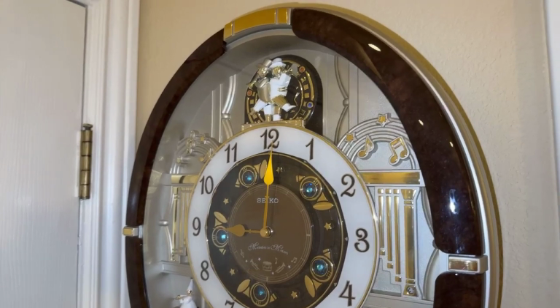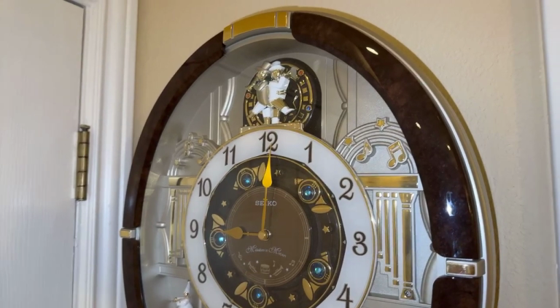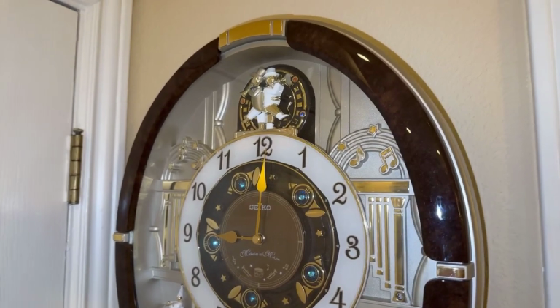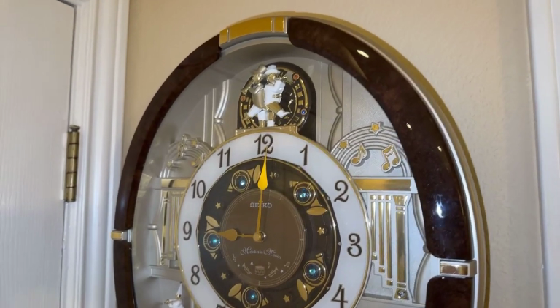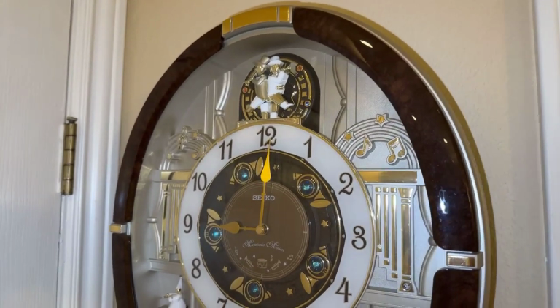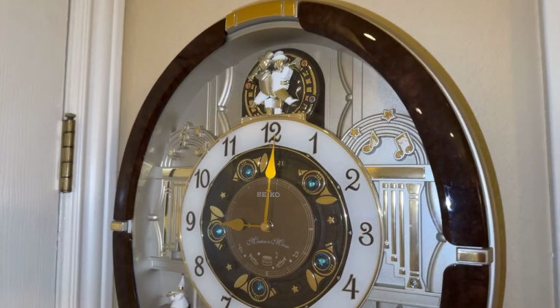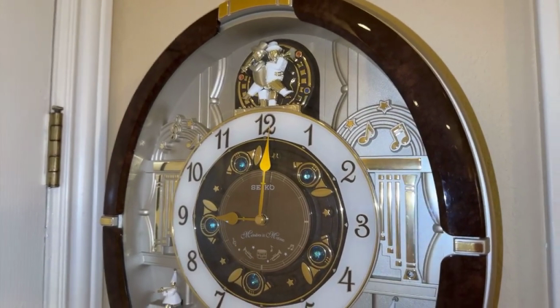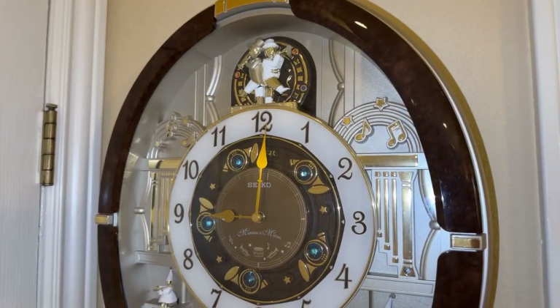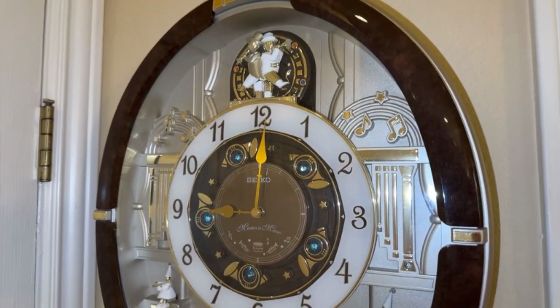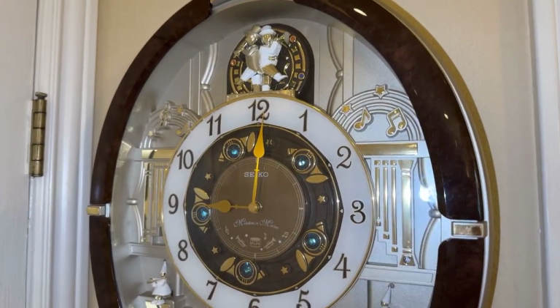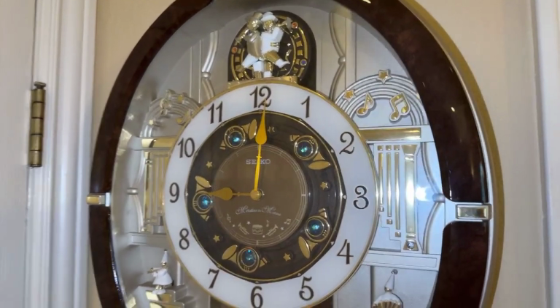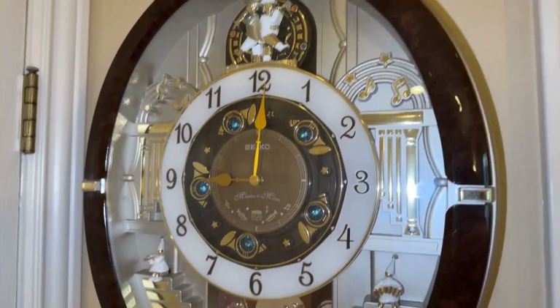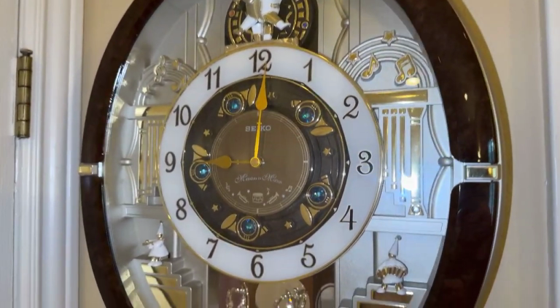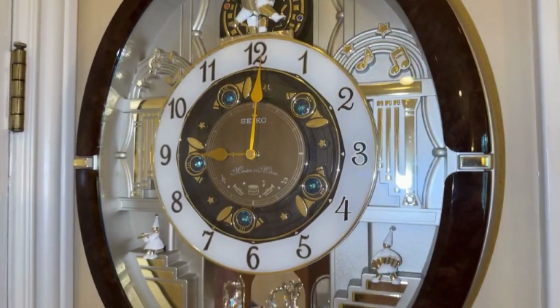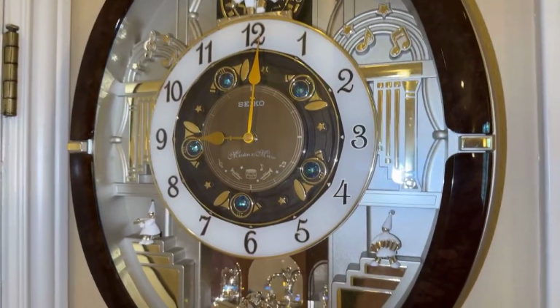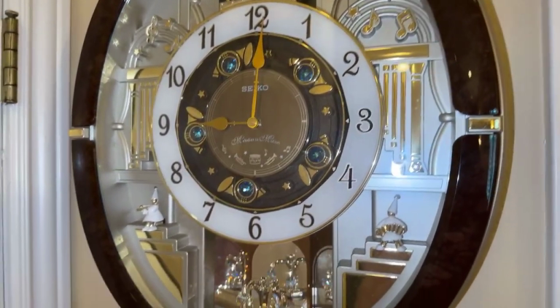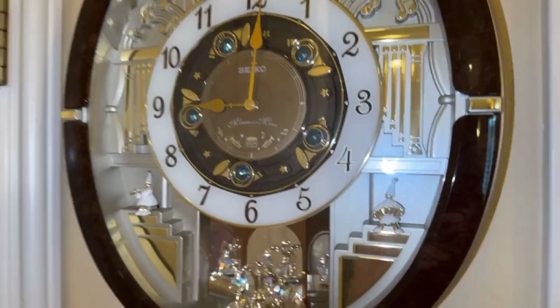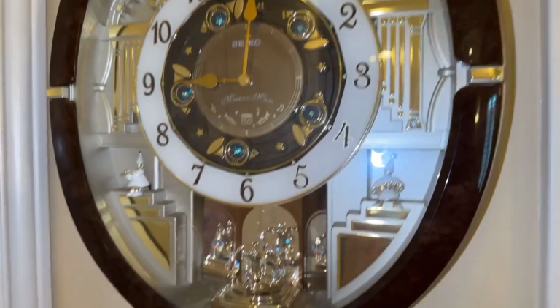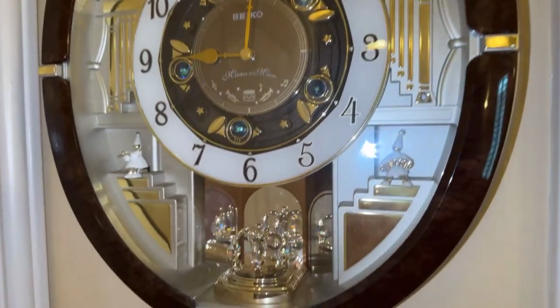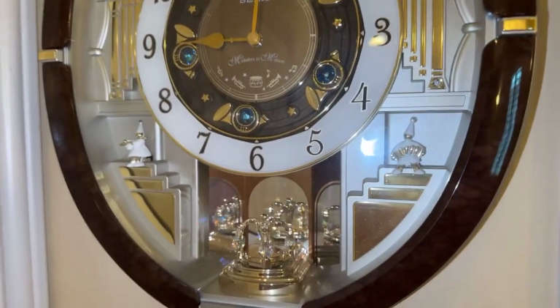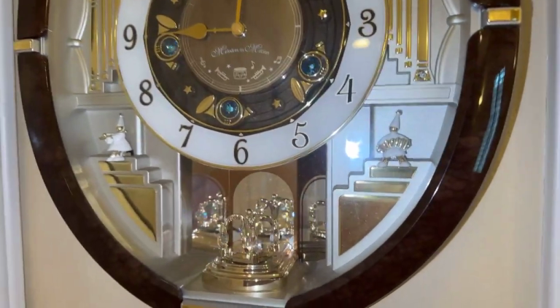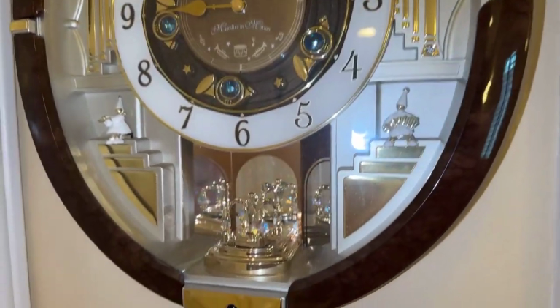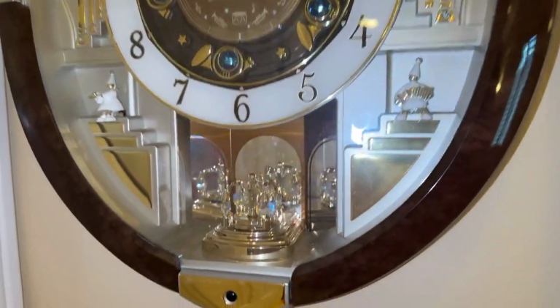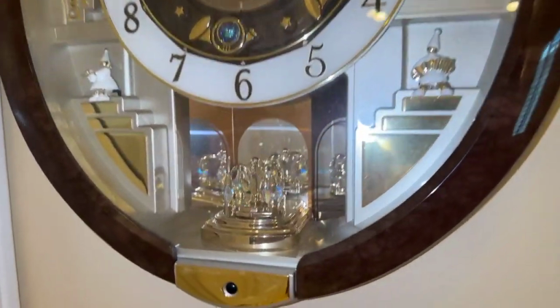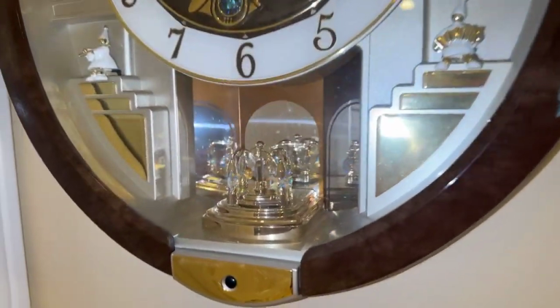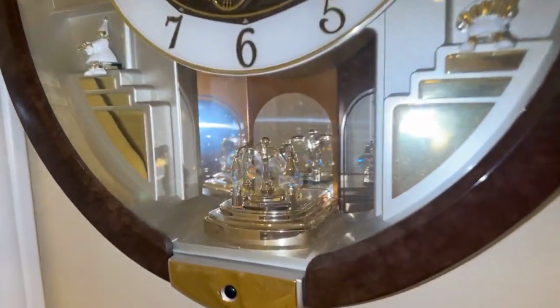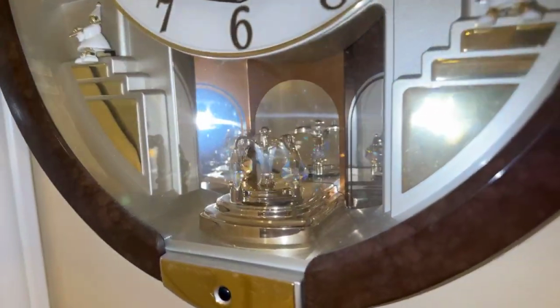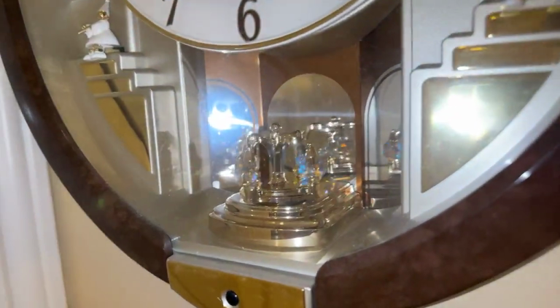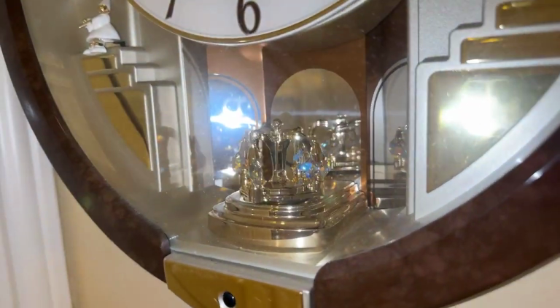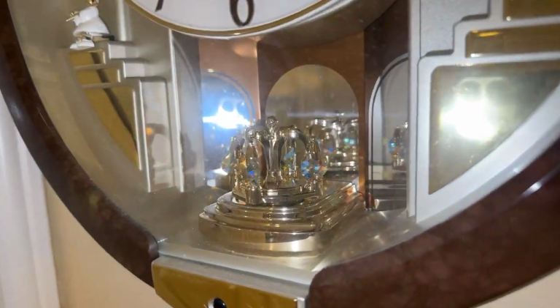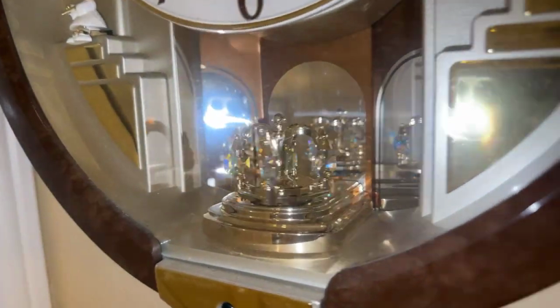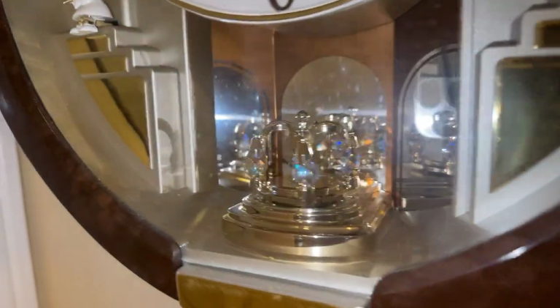This is a quick review of our Seiko Melodies in Motion trumpet clock, and I'm going to play this for you. It's absolutely beautiful.